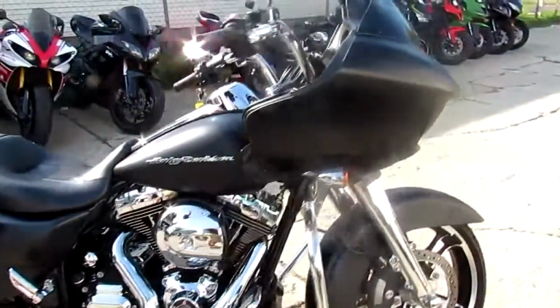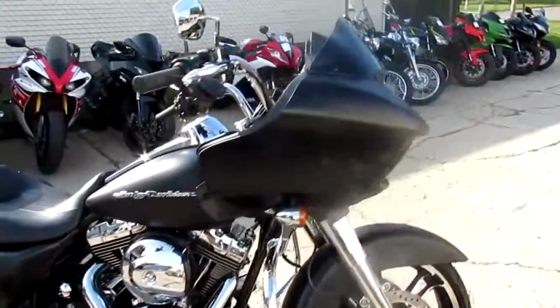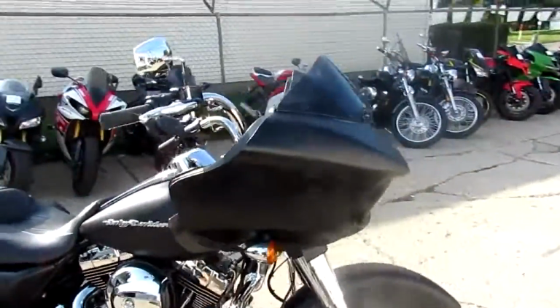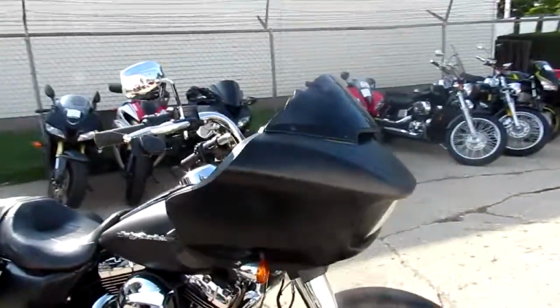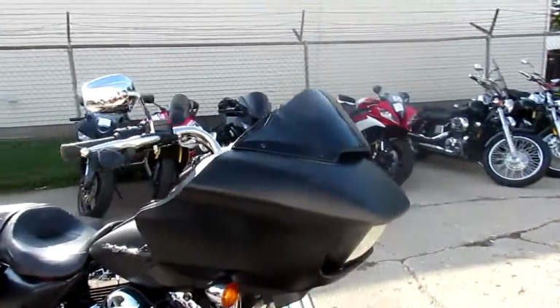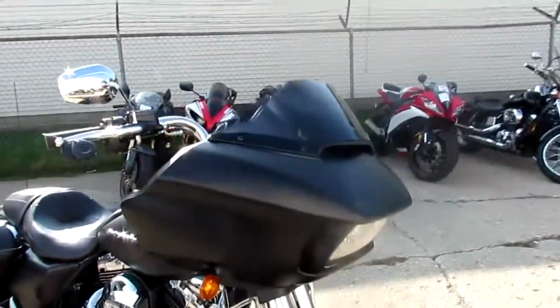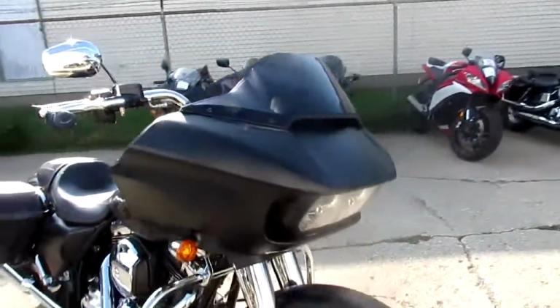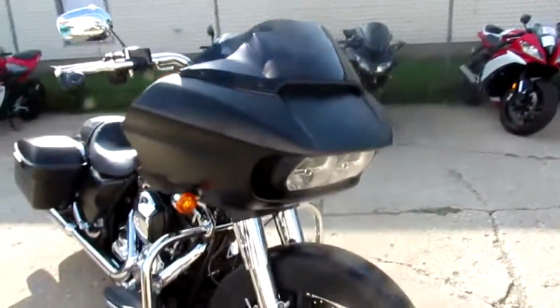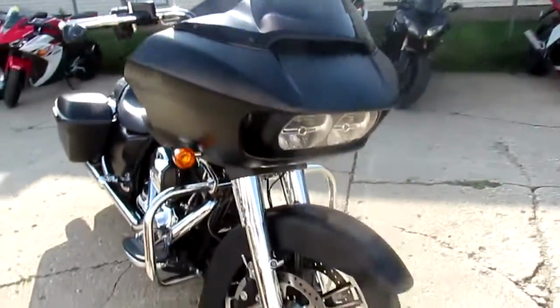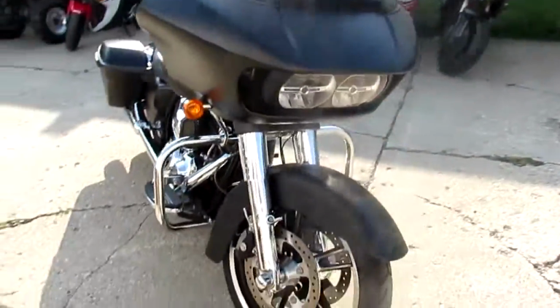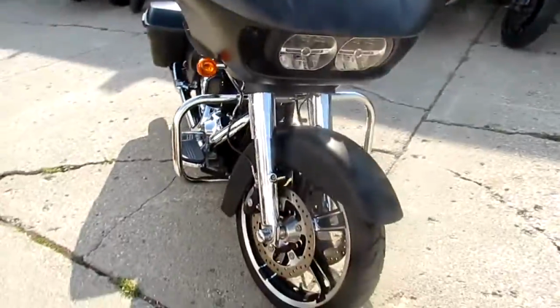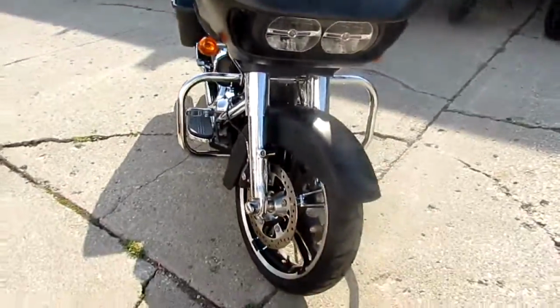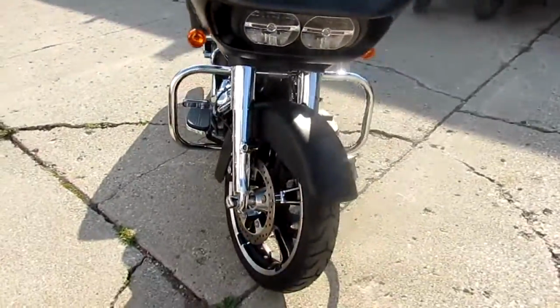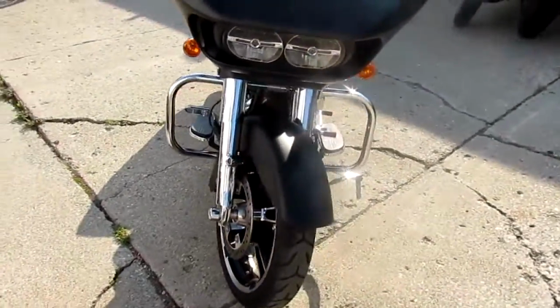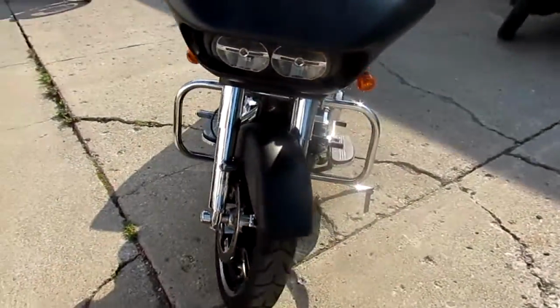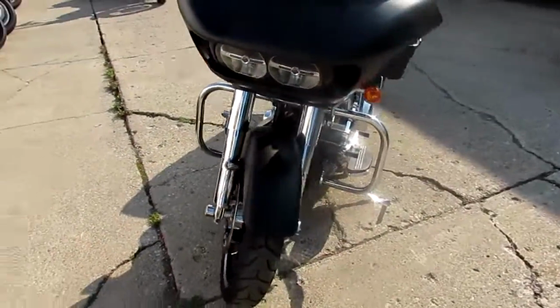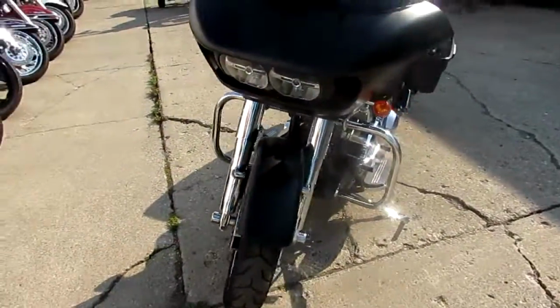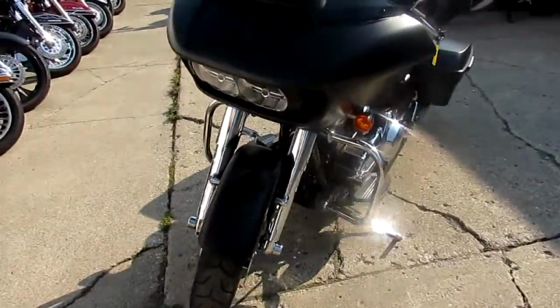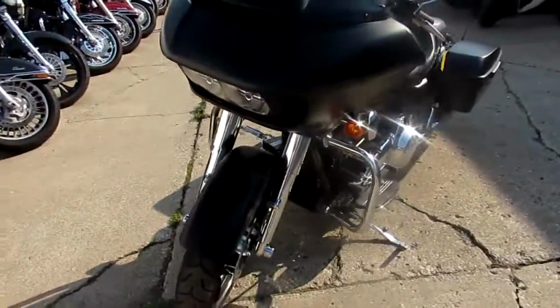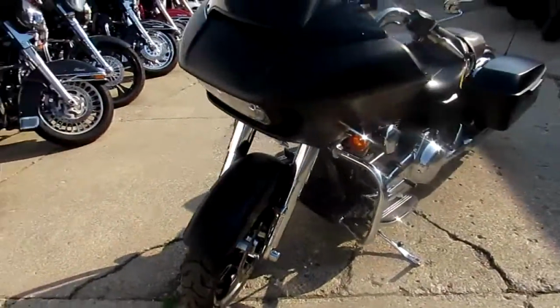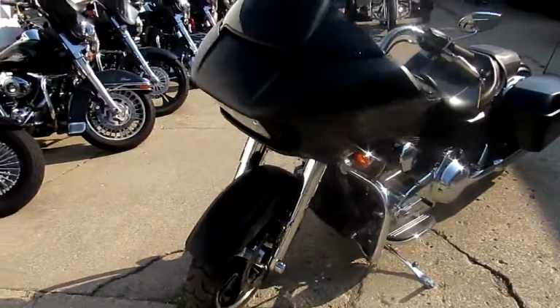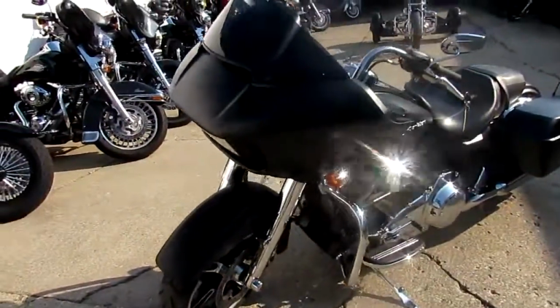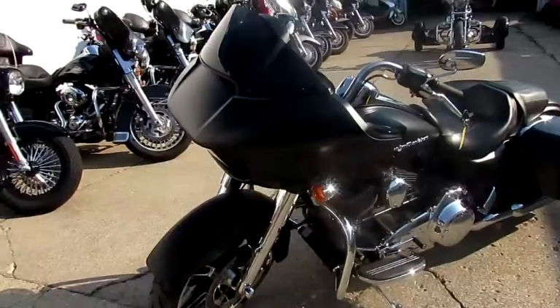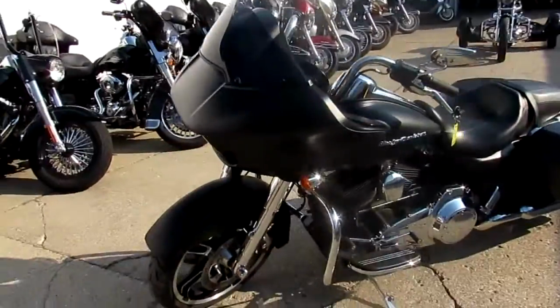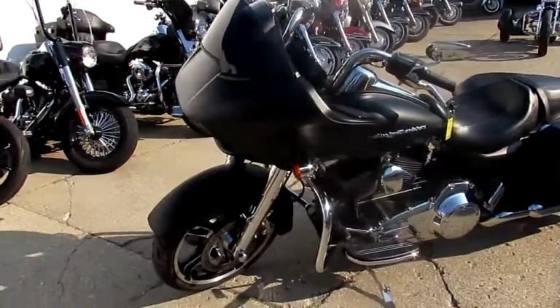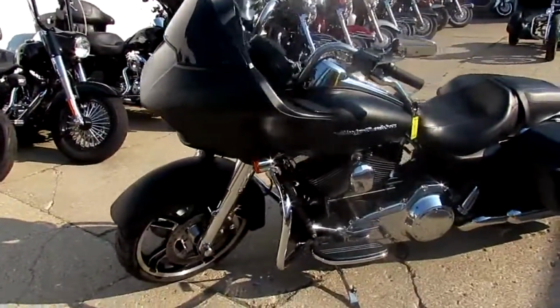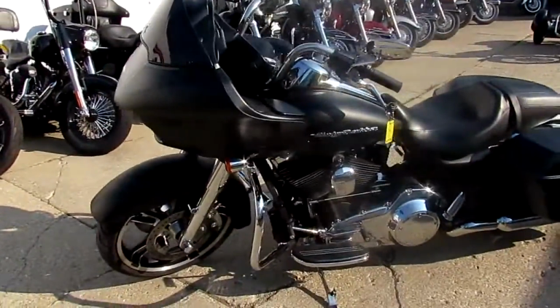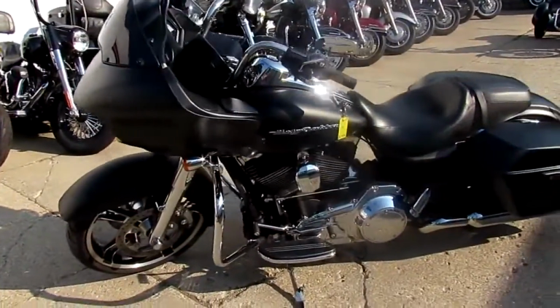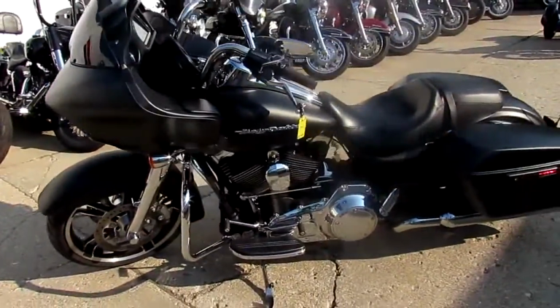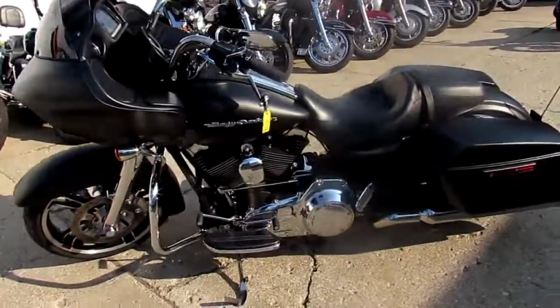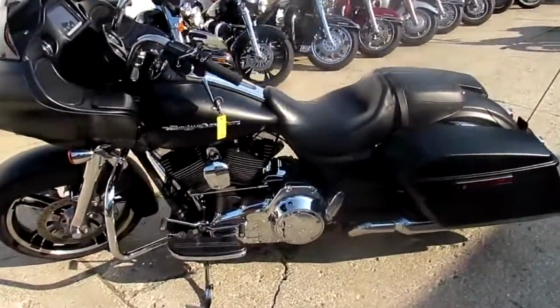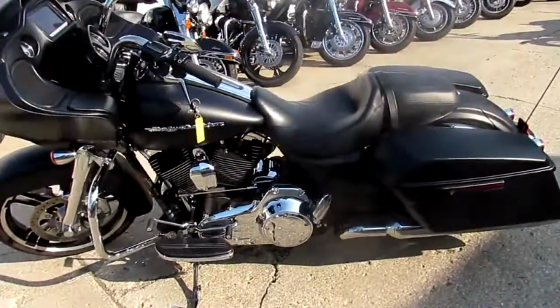The one we're doing a video on right now is a 2015 Road Glide Special. These Road Glide Specials come with a bigger screen — it's a touchscreen instead of the small one with the buttons on the side. So it's a nice little addition to the bike.